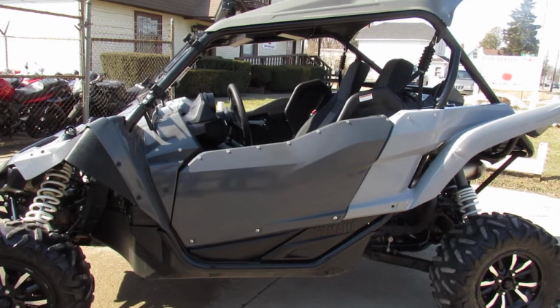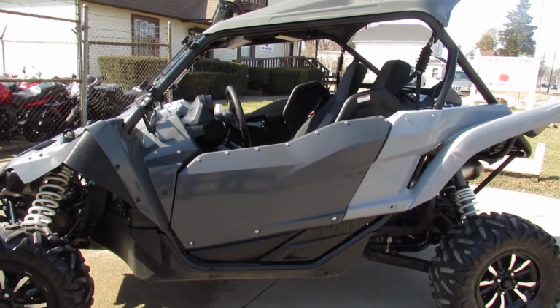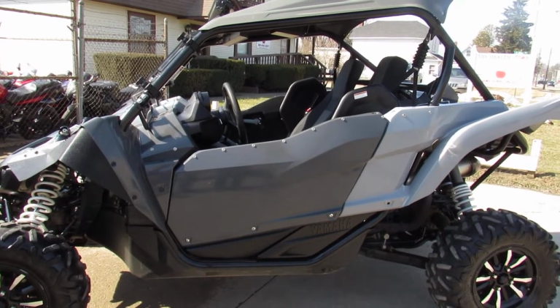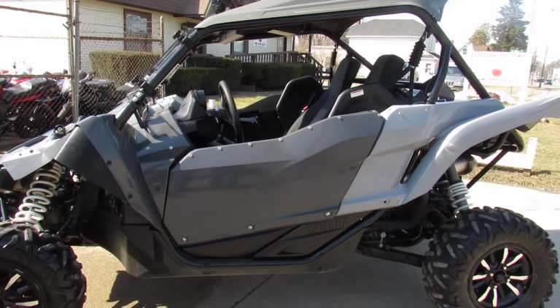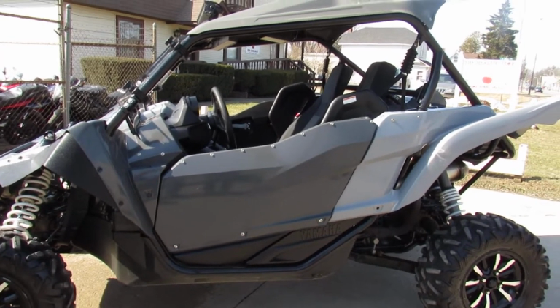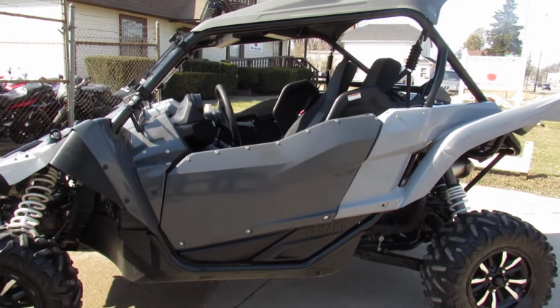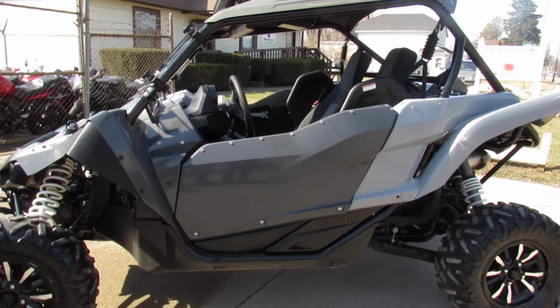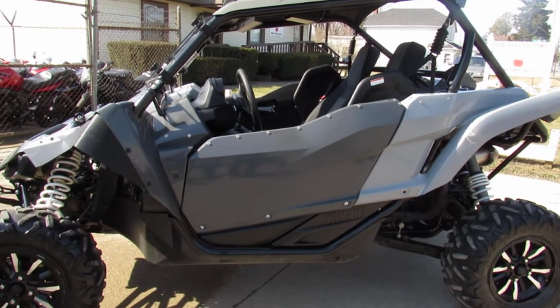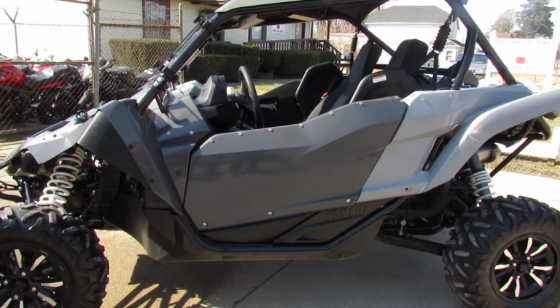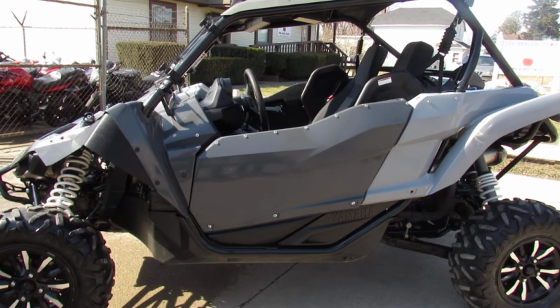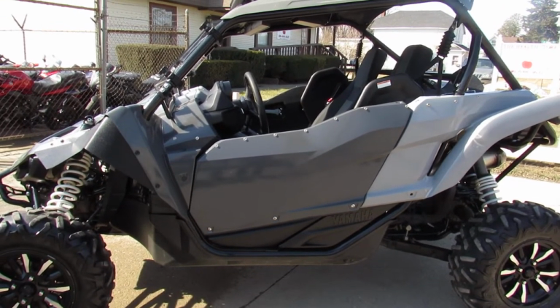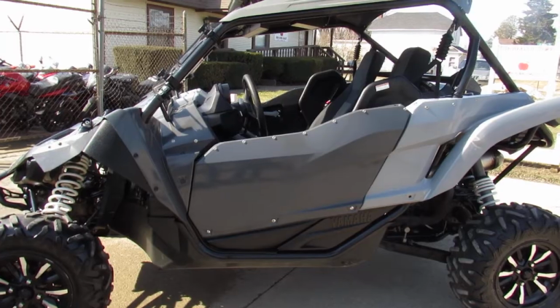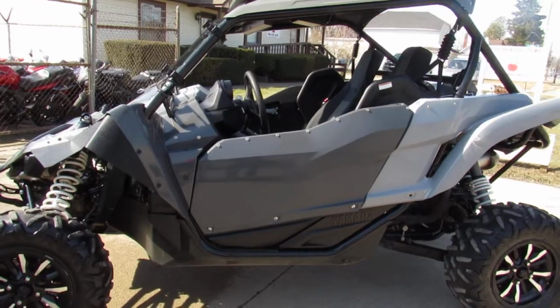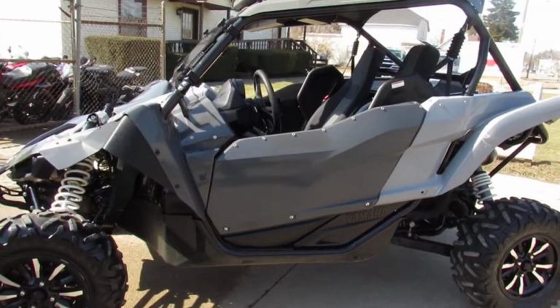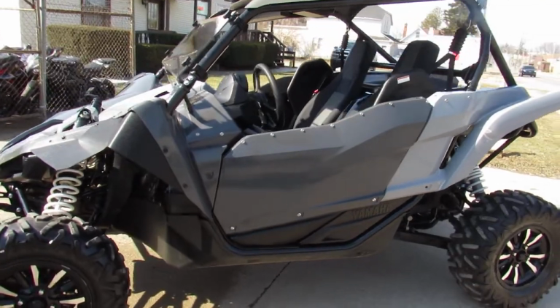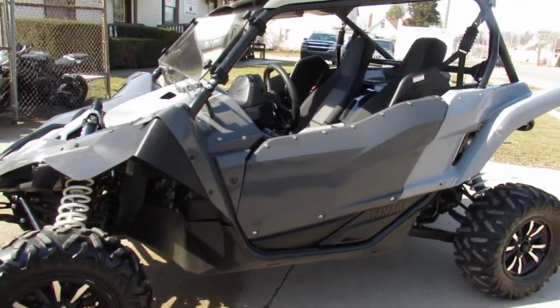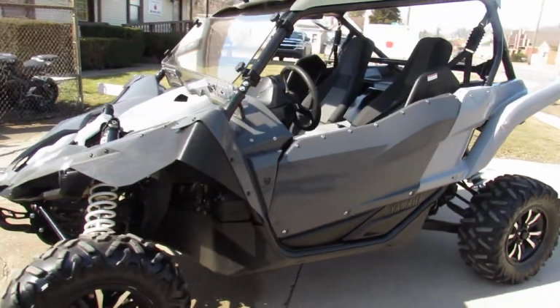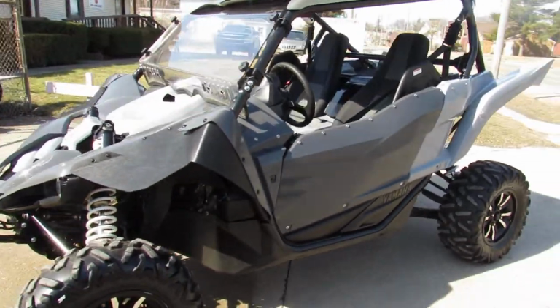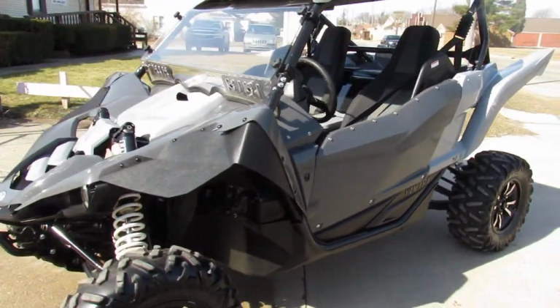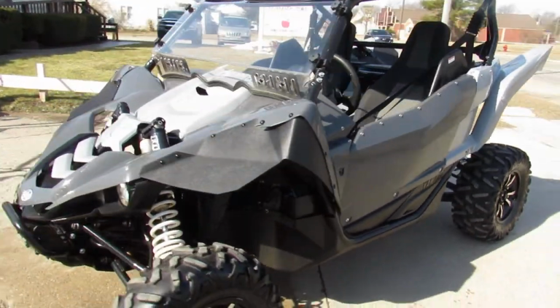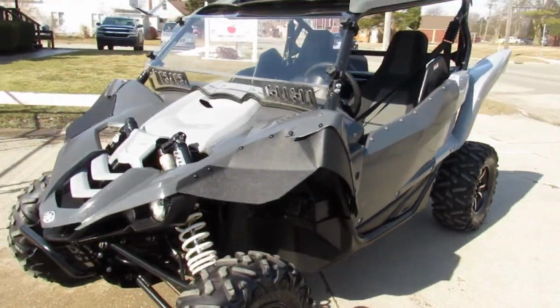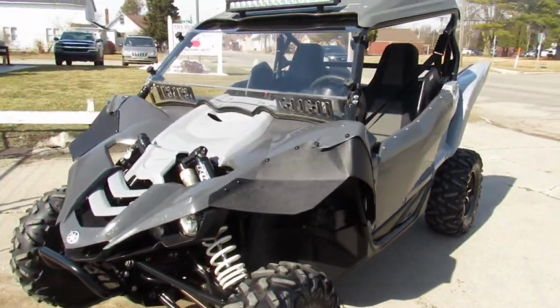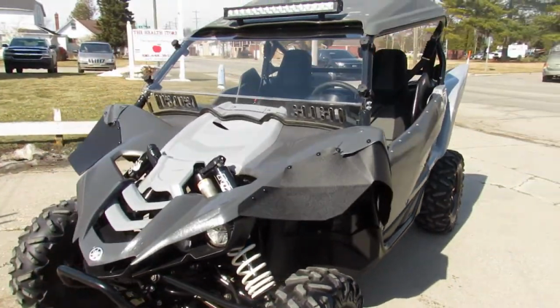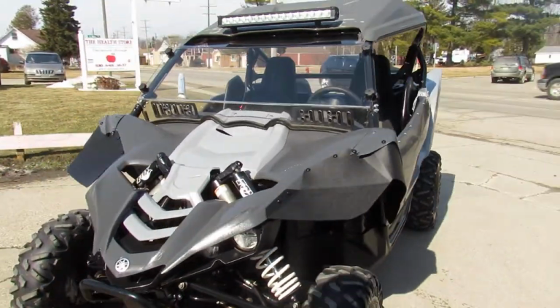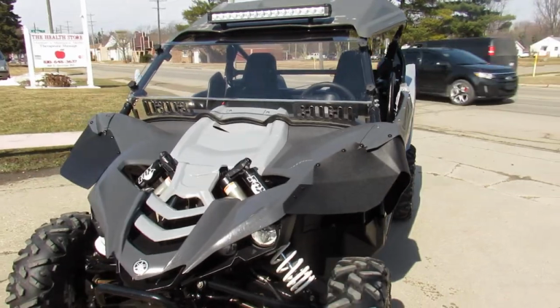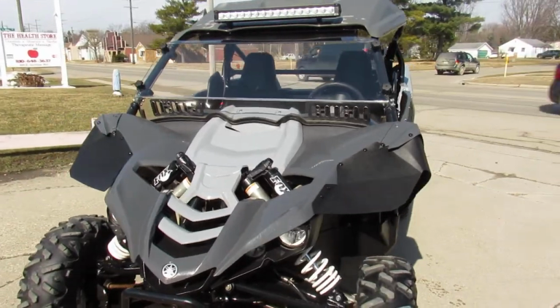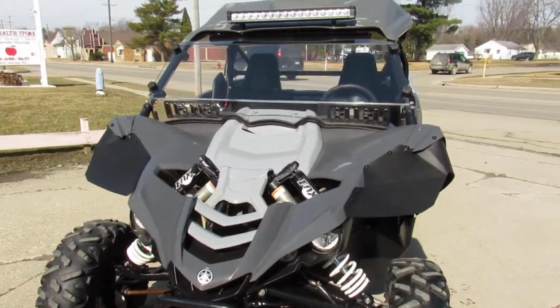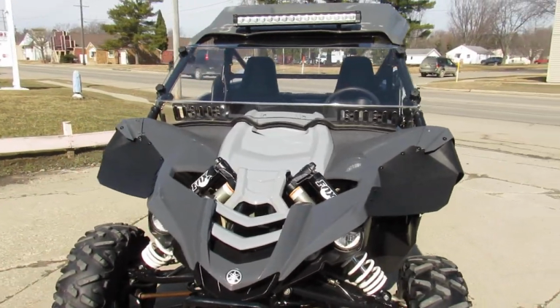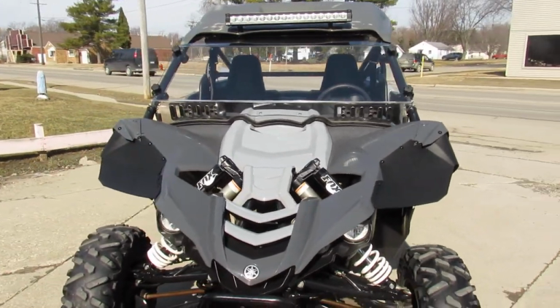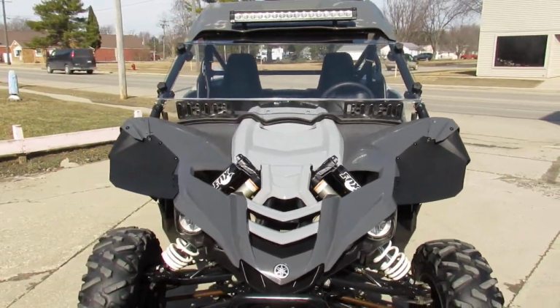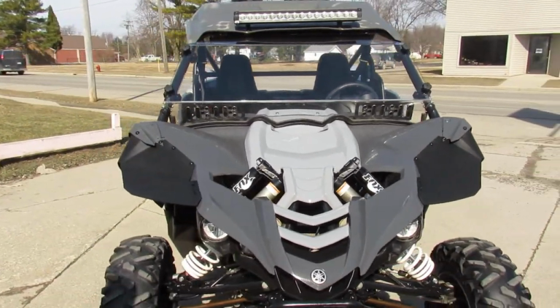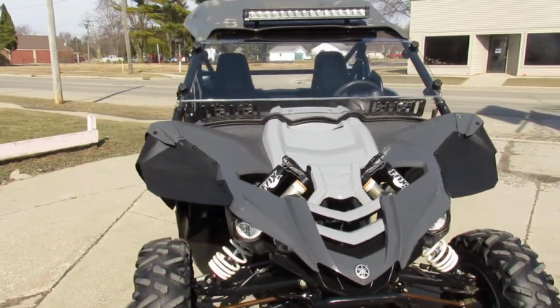Hey guys, it's Approval Powersports doing some videos on the used units we just got in. This one's a 2018 Yamaha YXE 1000R. It's a three pedal unit, so it's got a clutch, five-speed manual transmission, and it's got power steering.